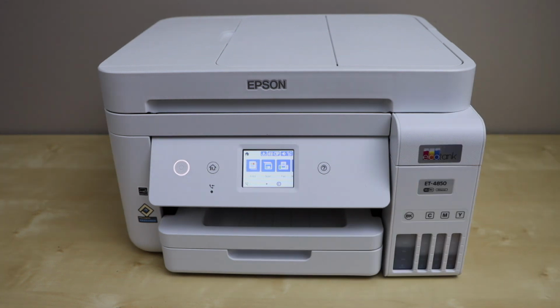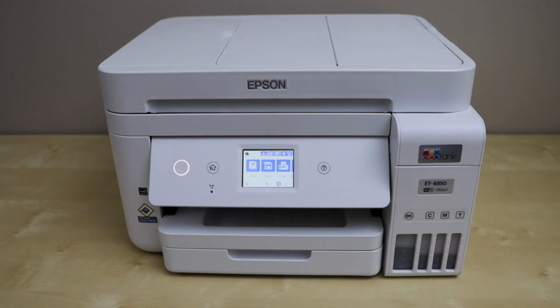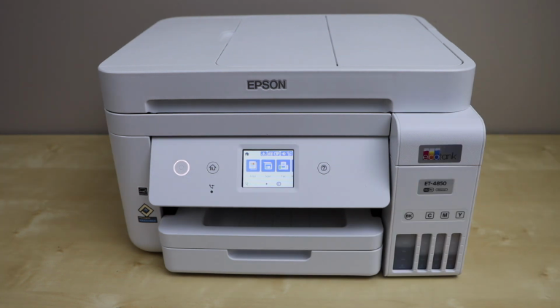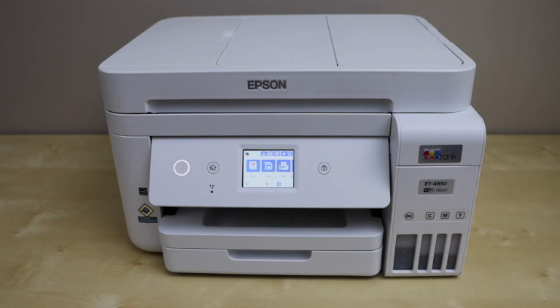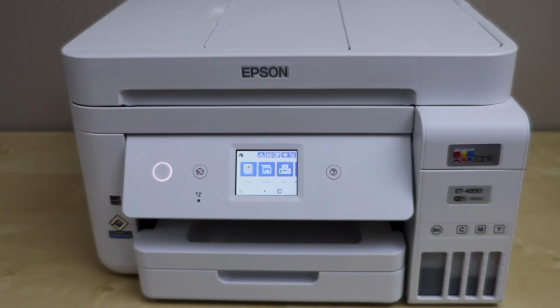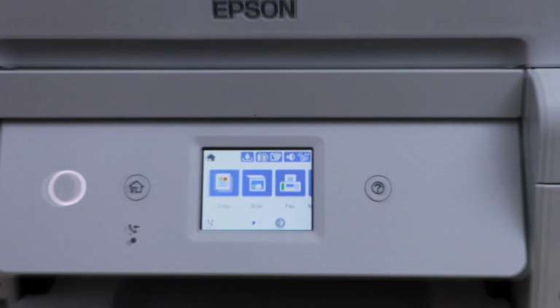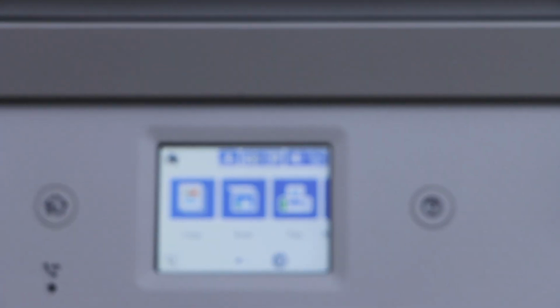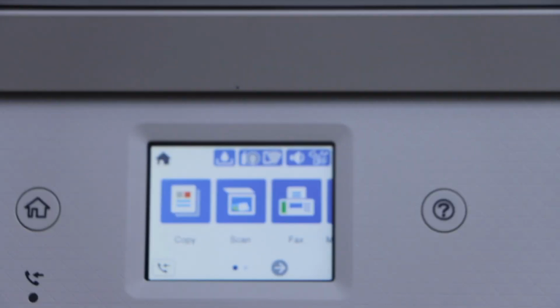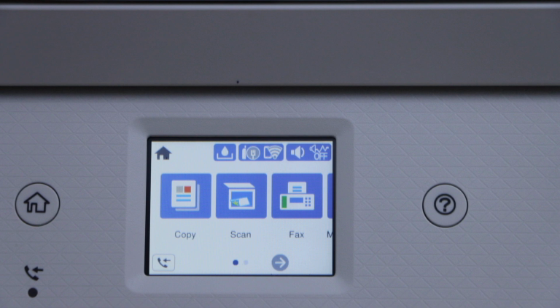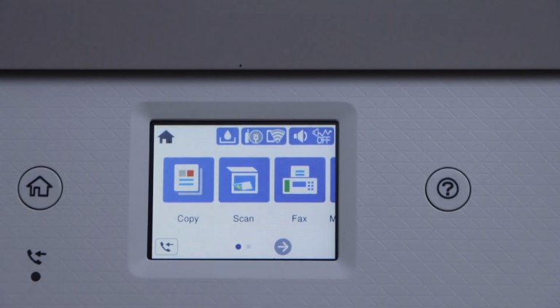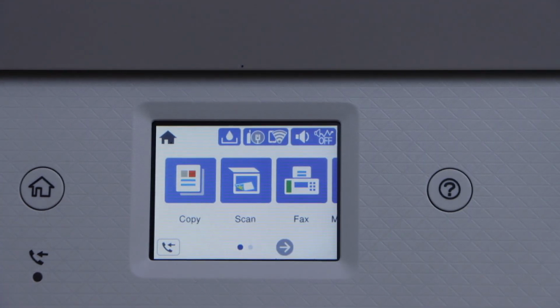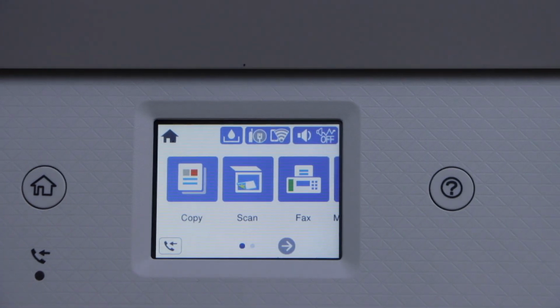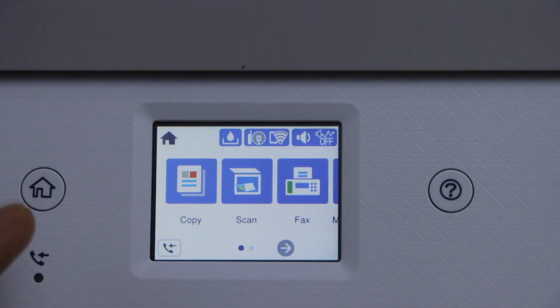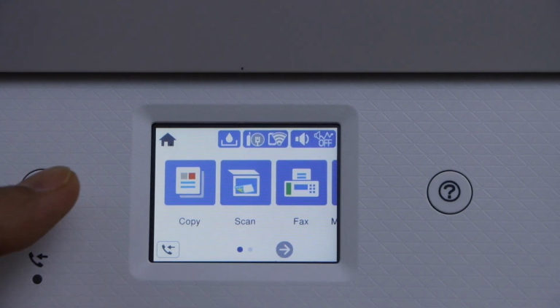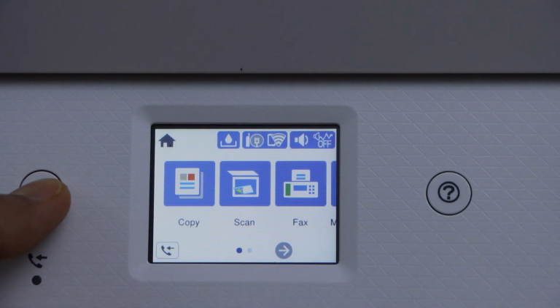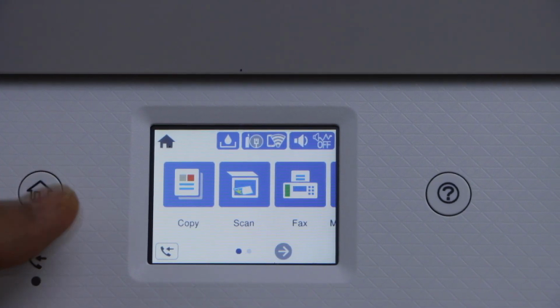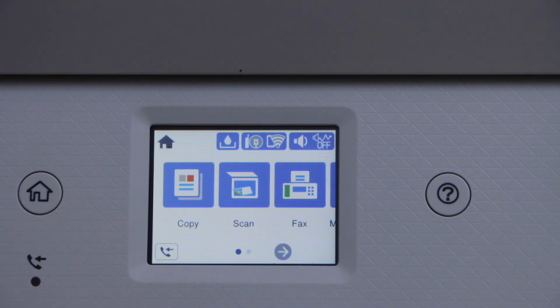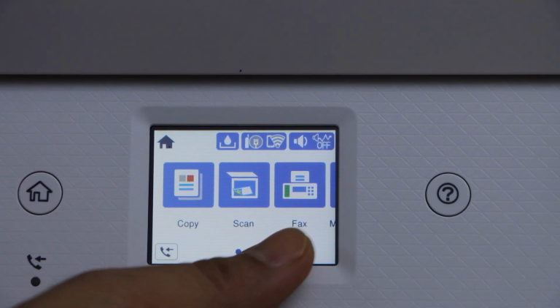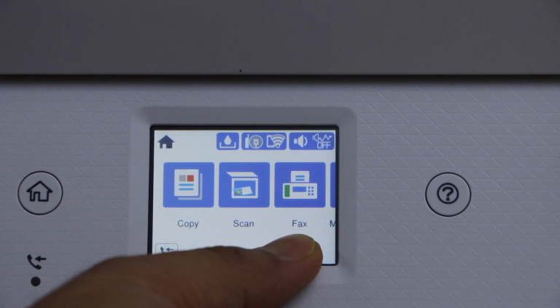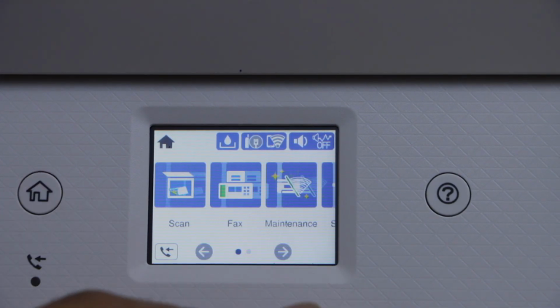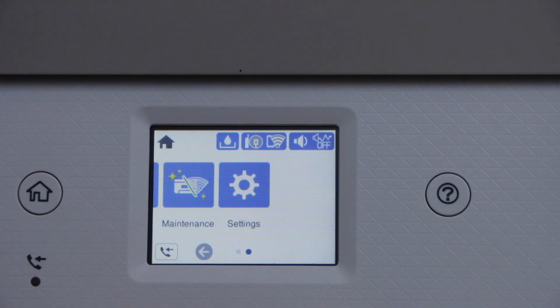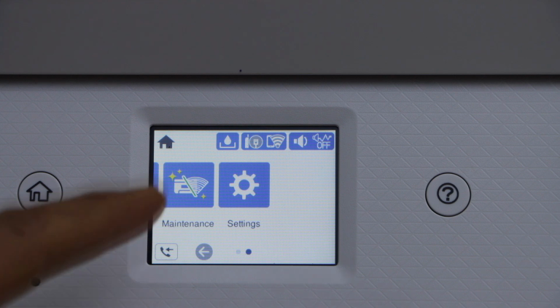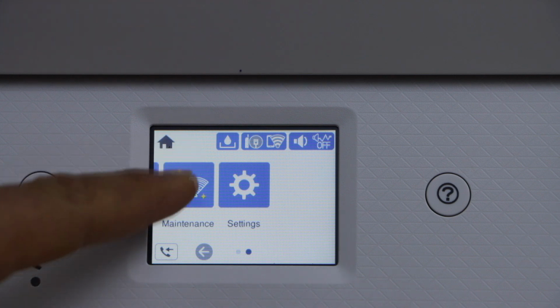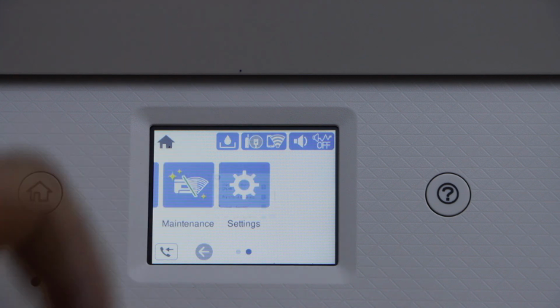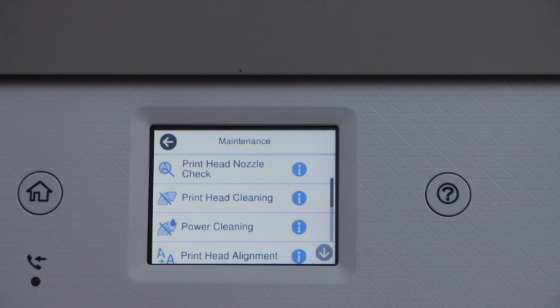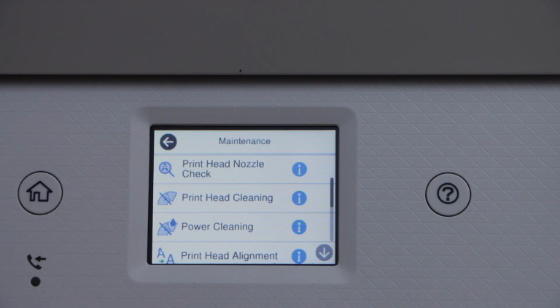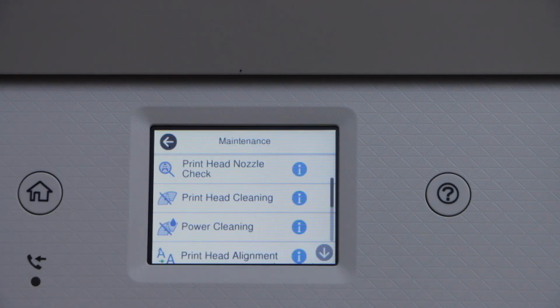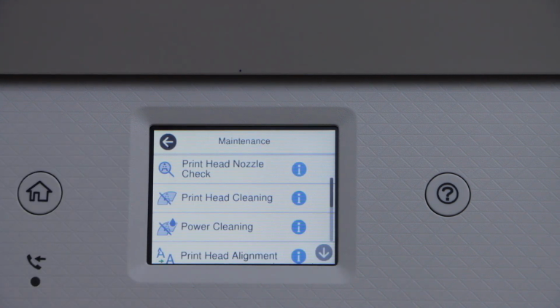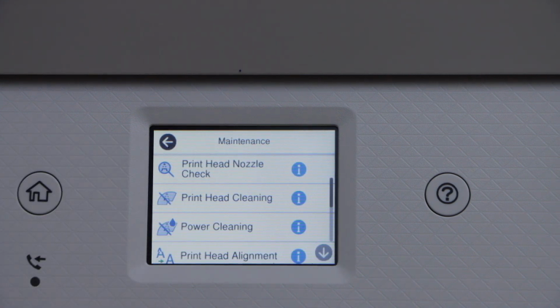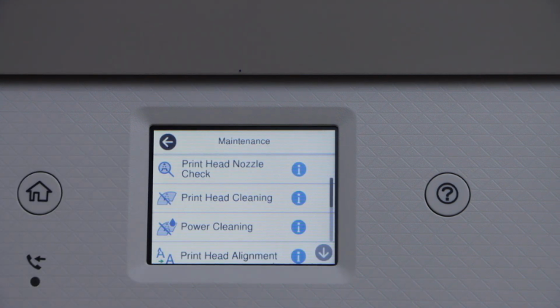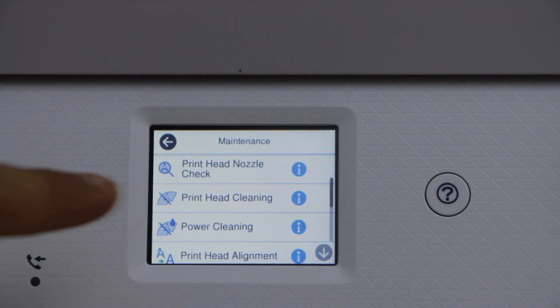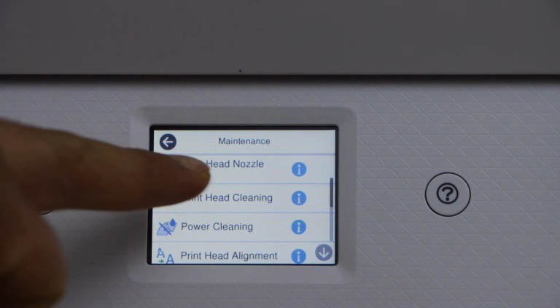Go to the printer display panel. On the screen, first click on the home button and then go to Maintenance. Select the option Print Head Cleaning.